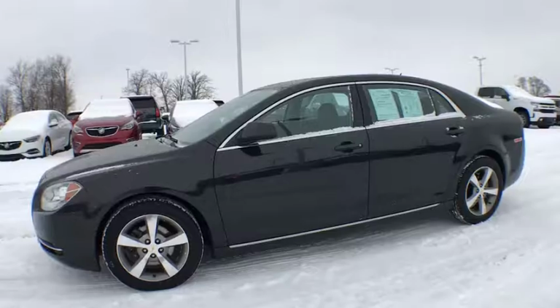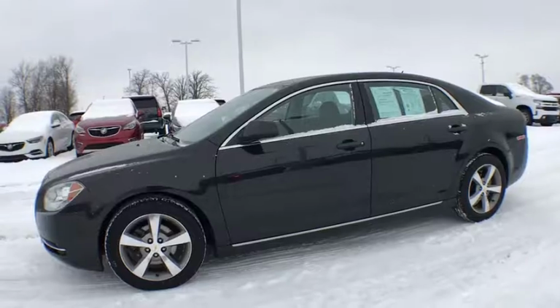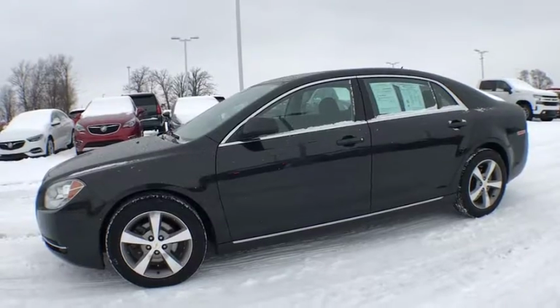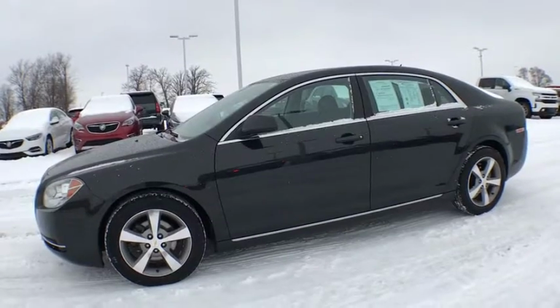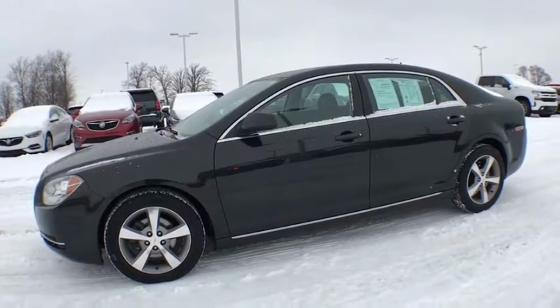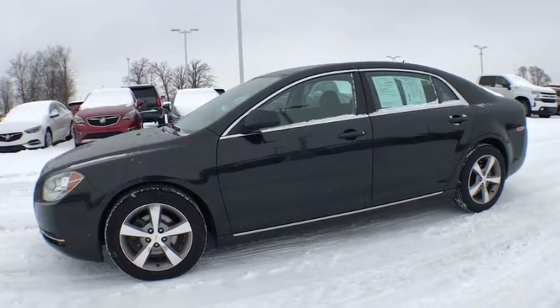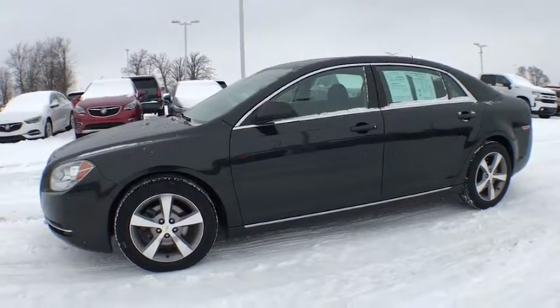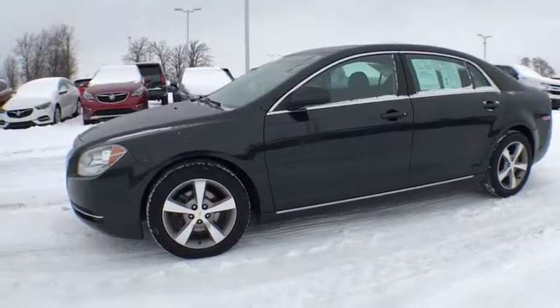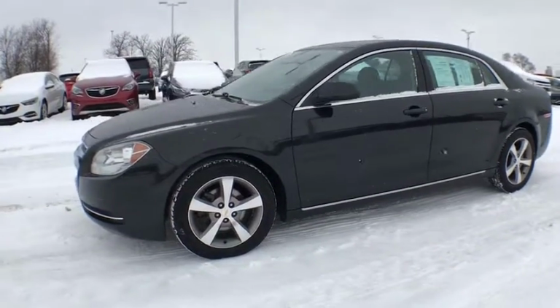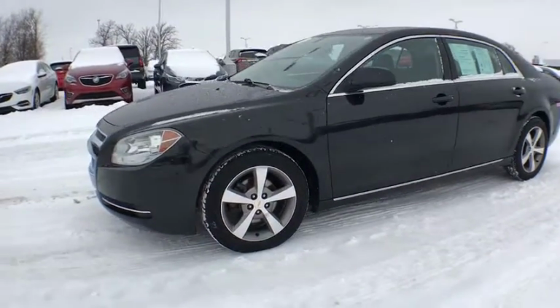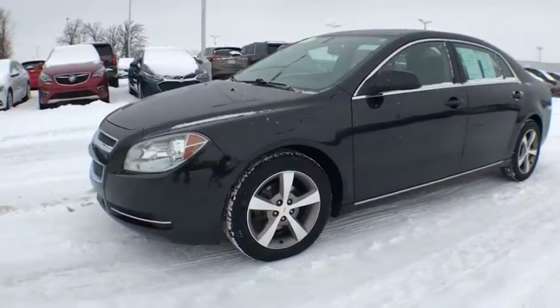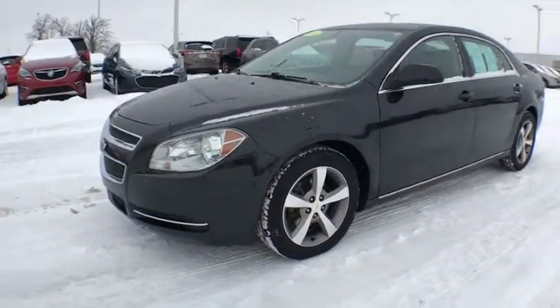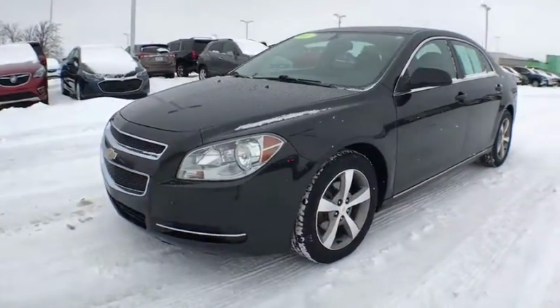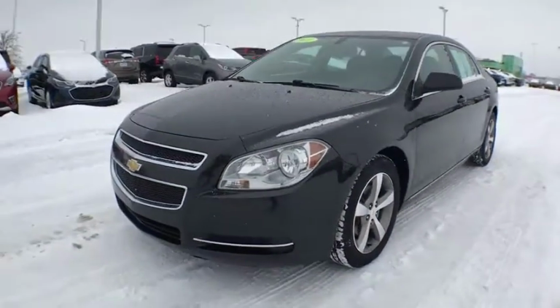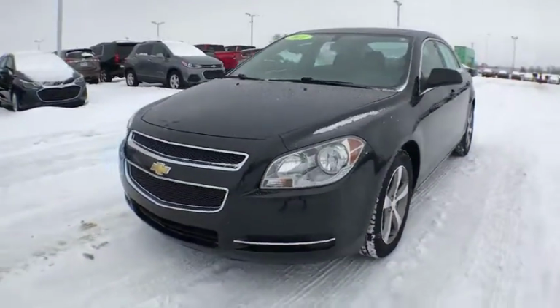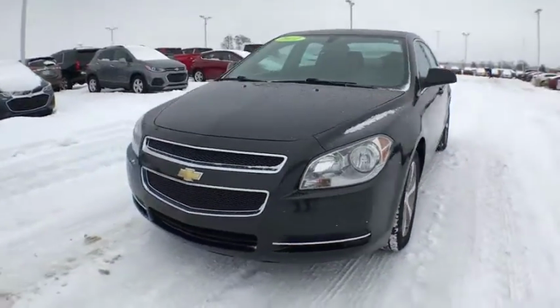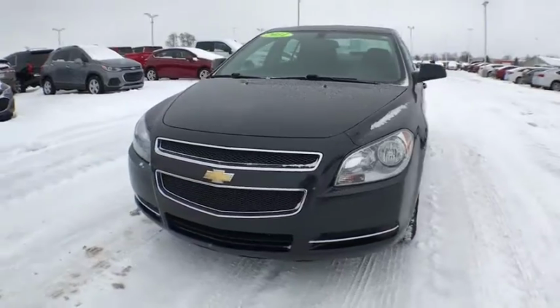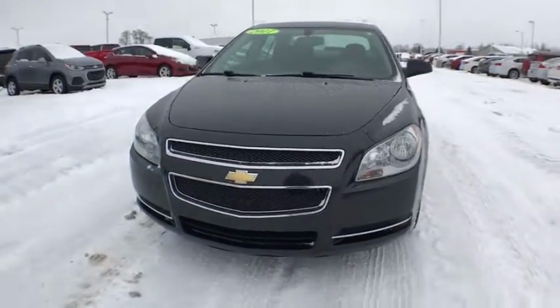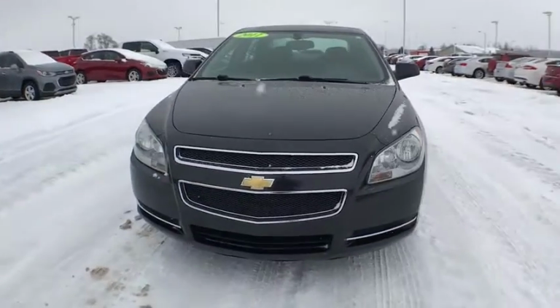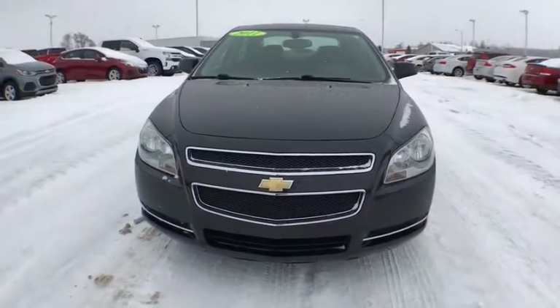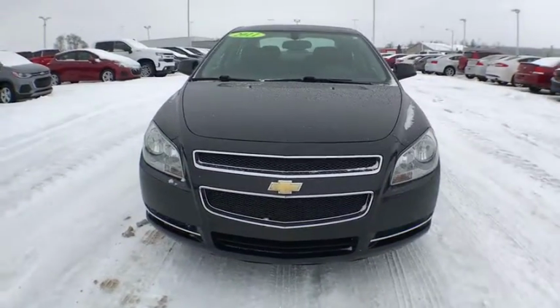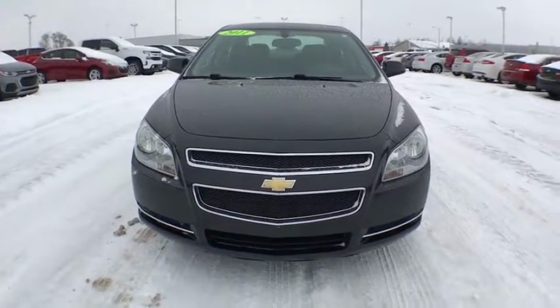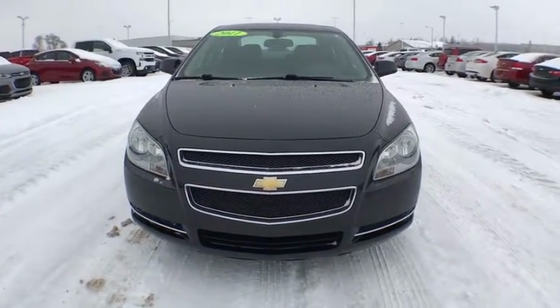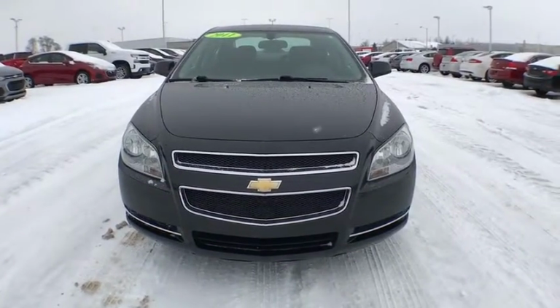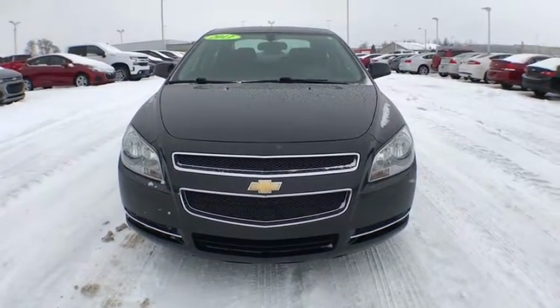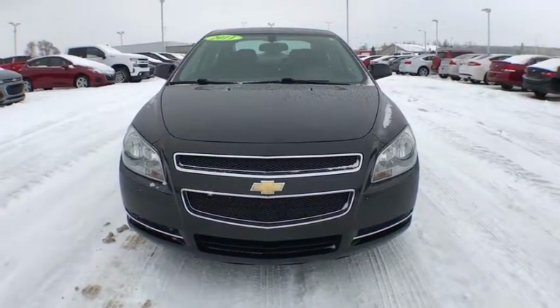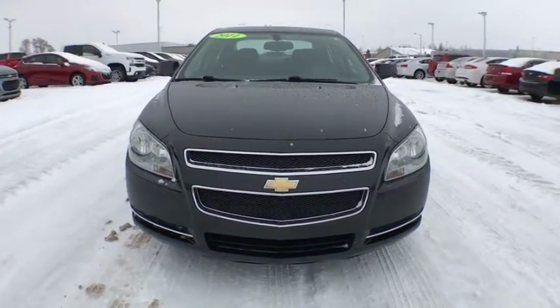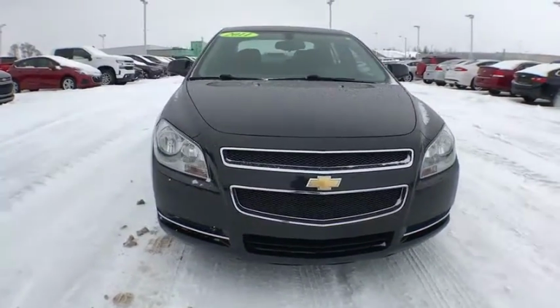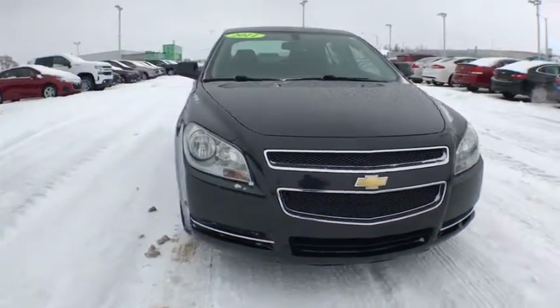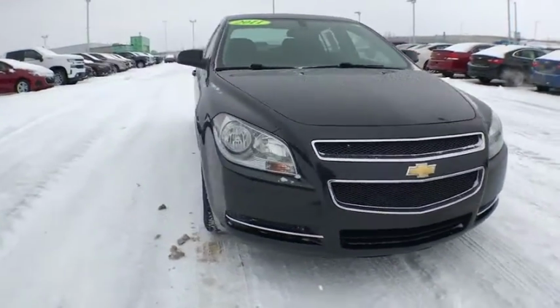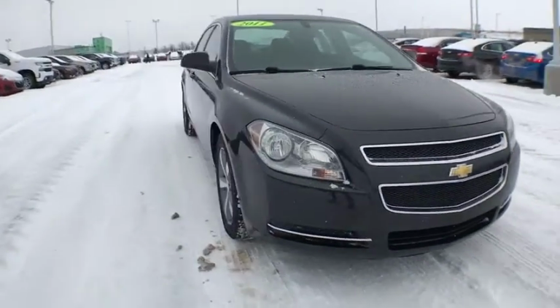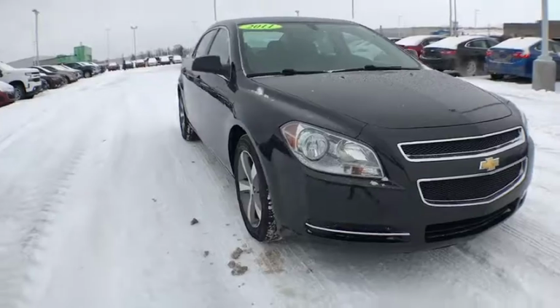2011 Chevrolet Malibu — a combination of performance and fuel economy. The Malibu is a great commuting car. This vehicle has less than 95,000 miles.